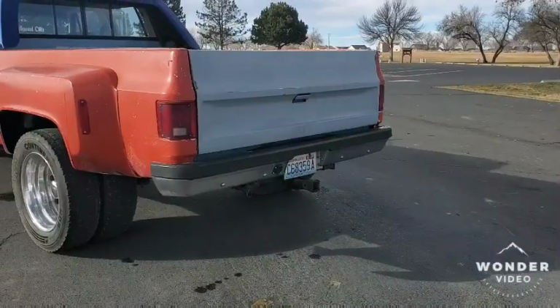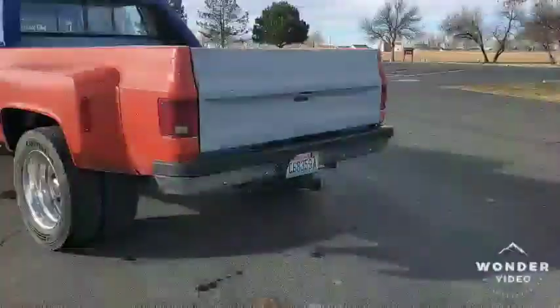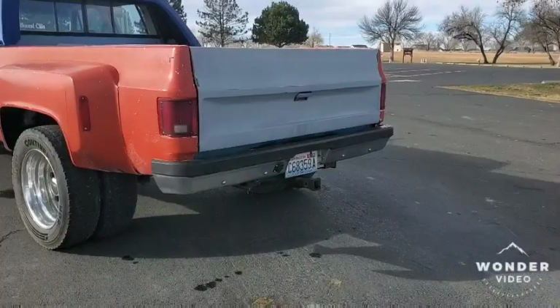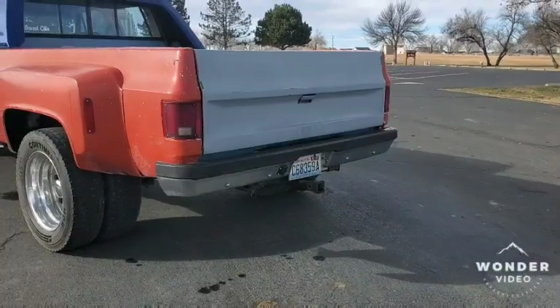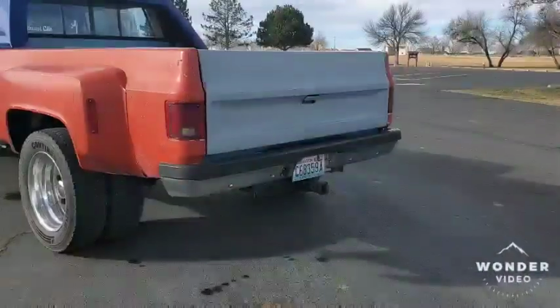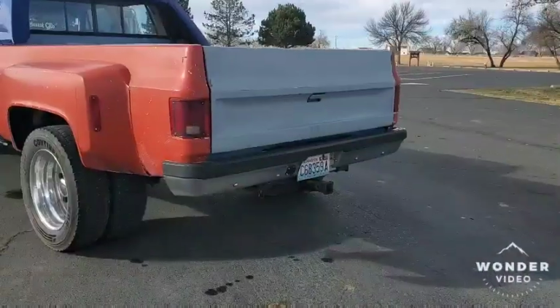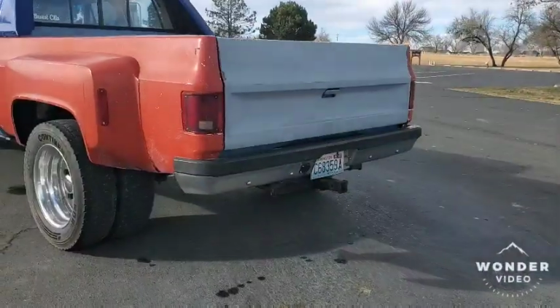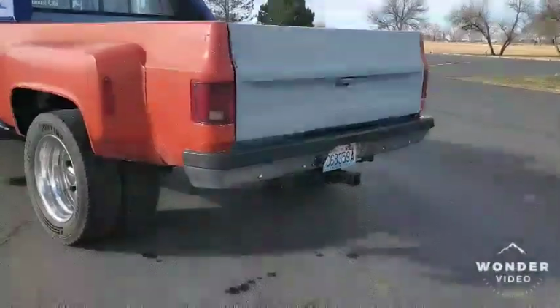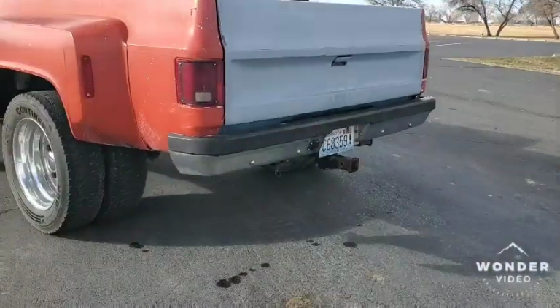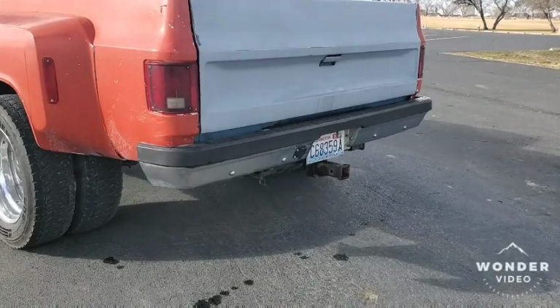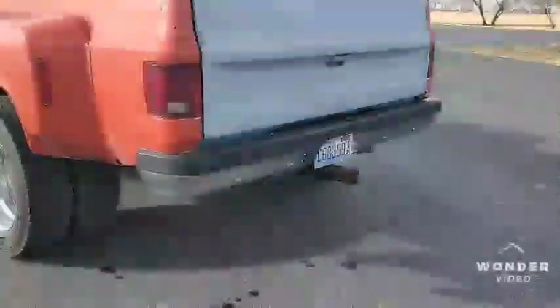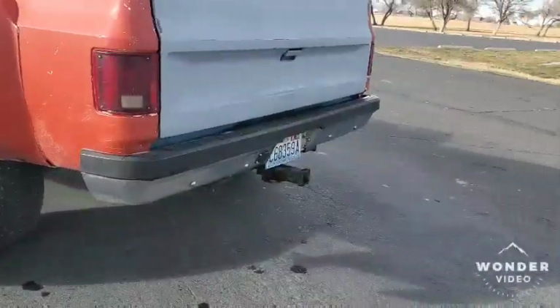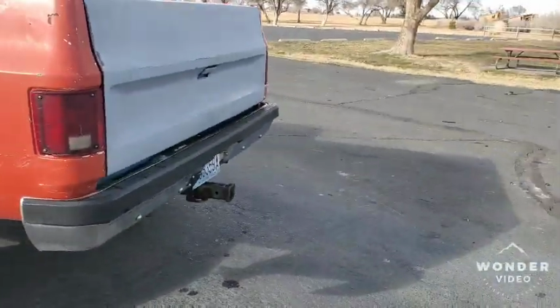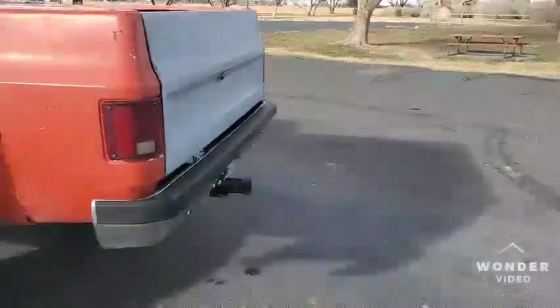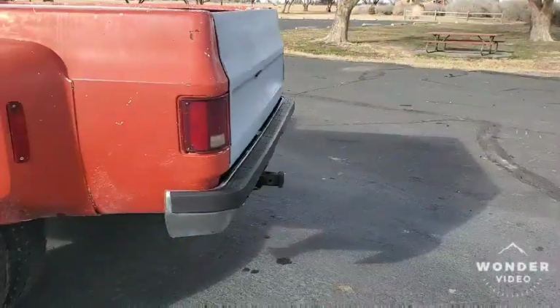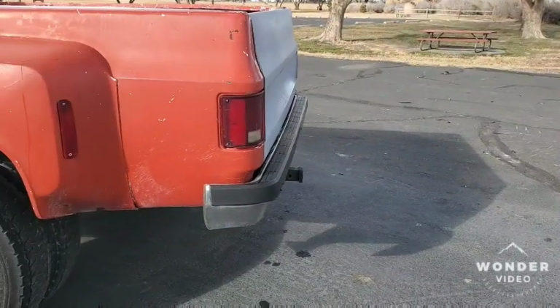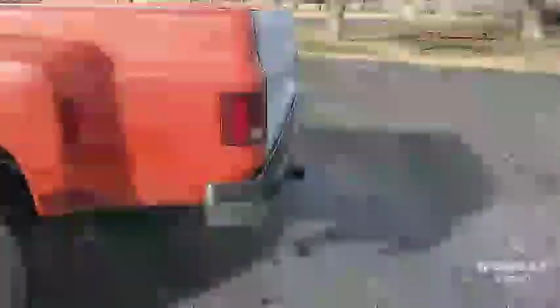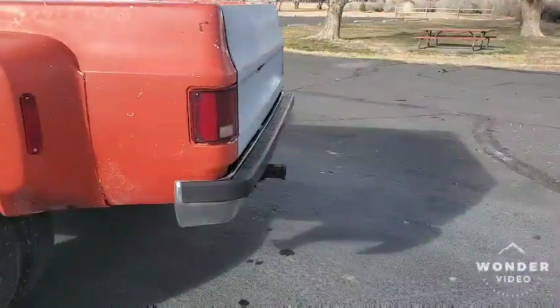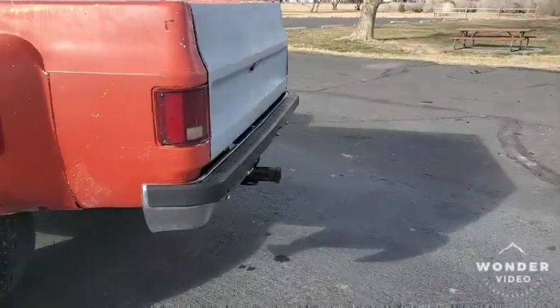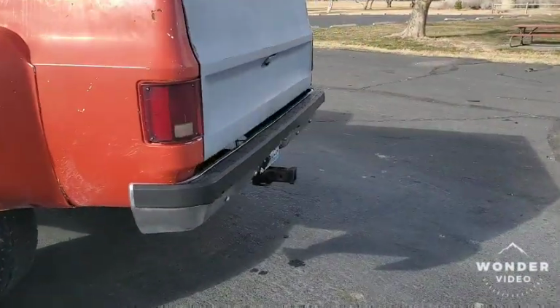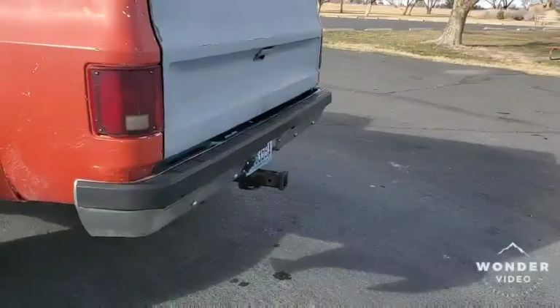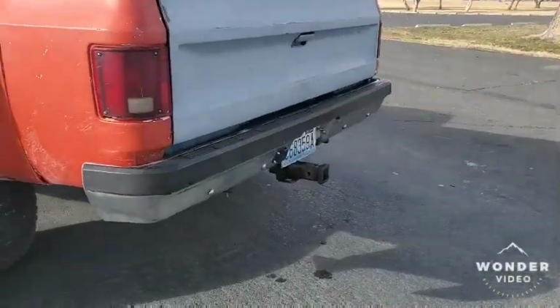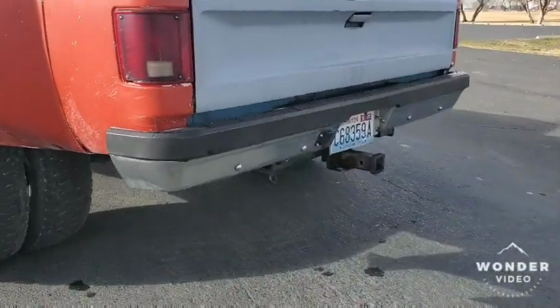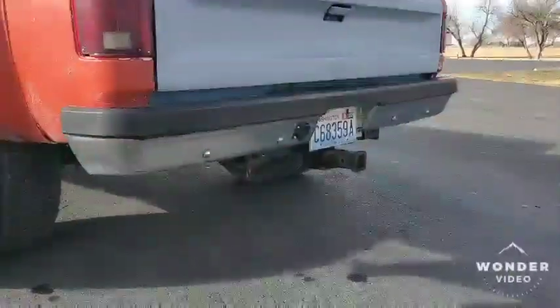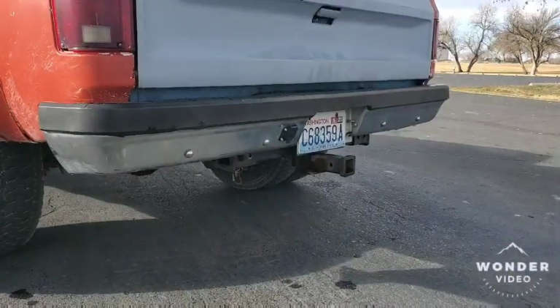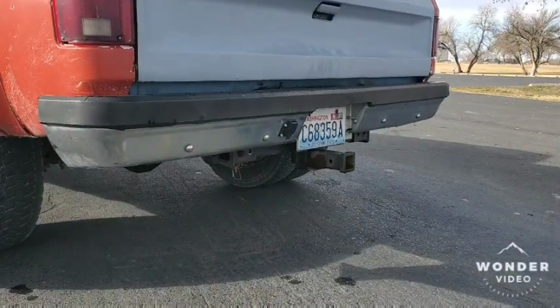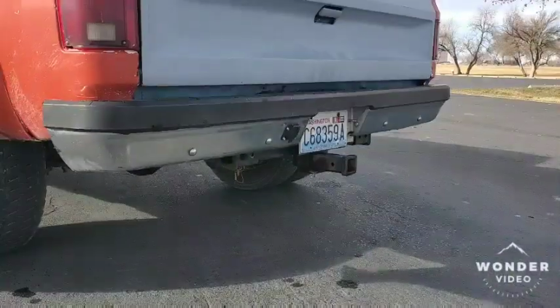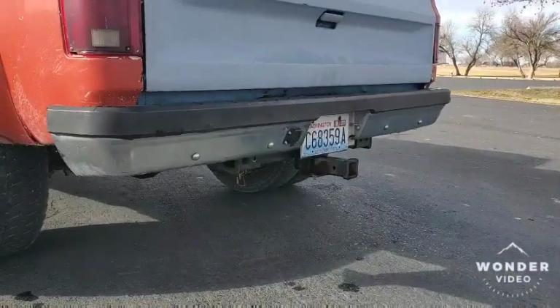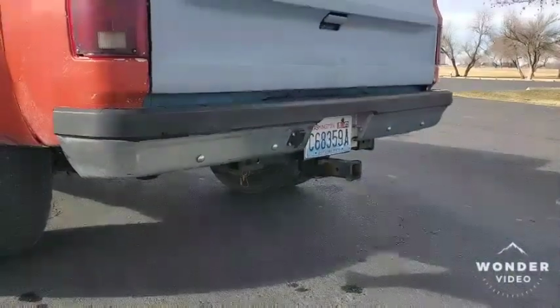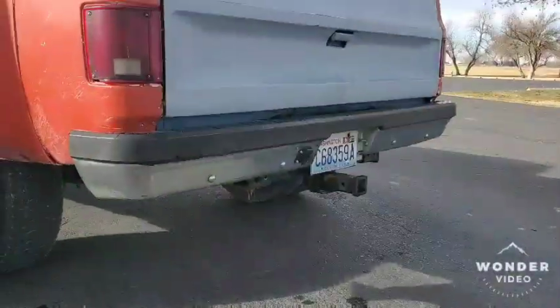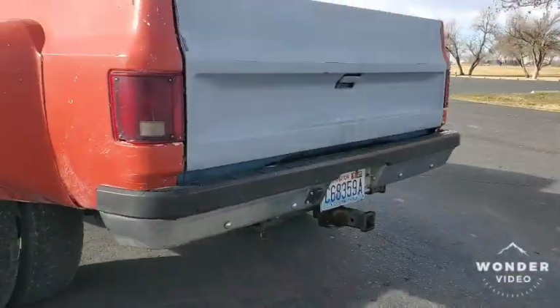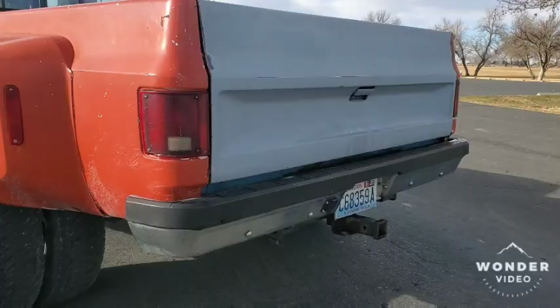It has a '91 Suburban bumper on it that's tucked up nice and tight. It also has a trailer hitch off of a regular pickup — that's why it sticks out so far.